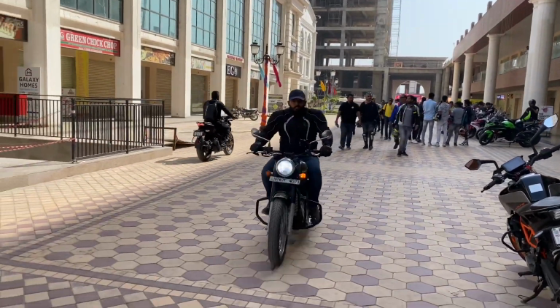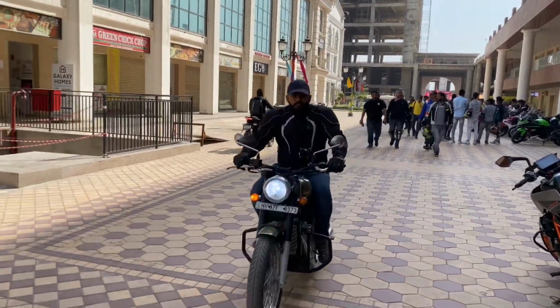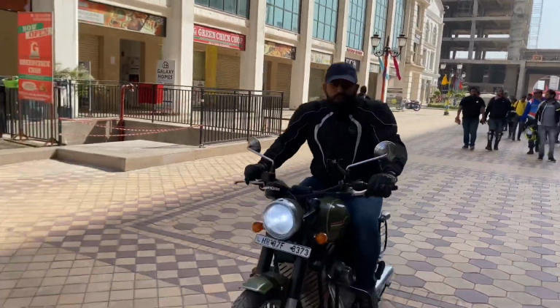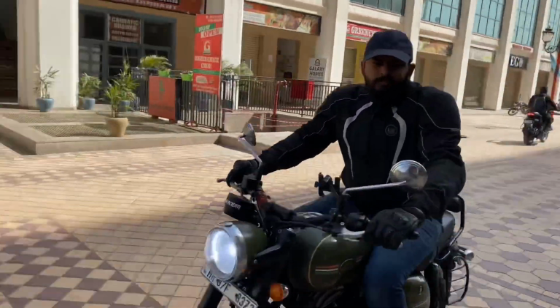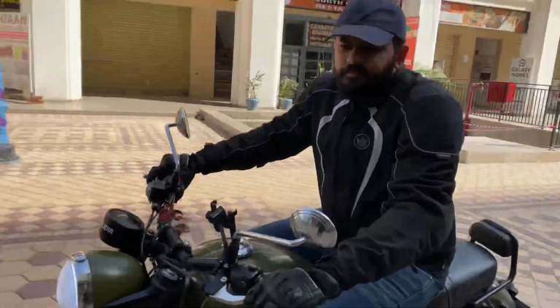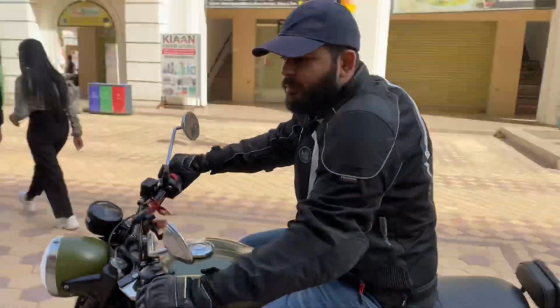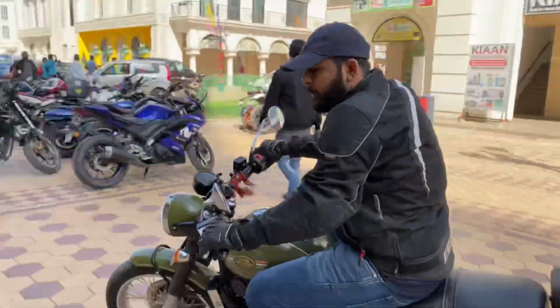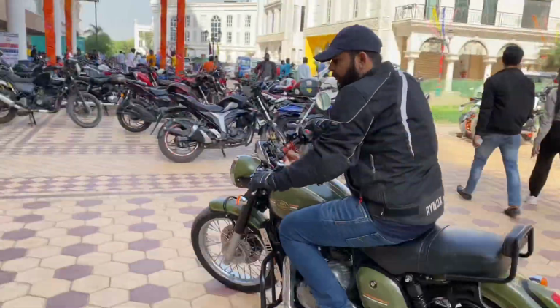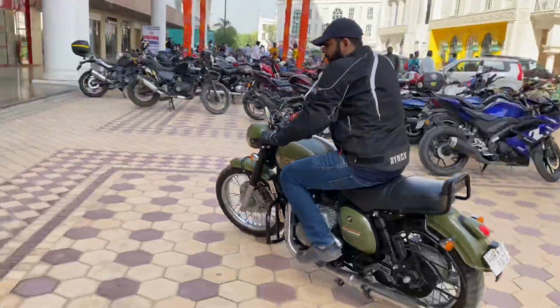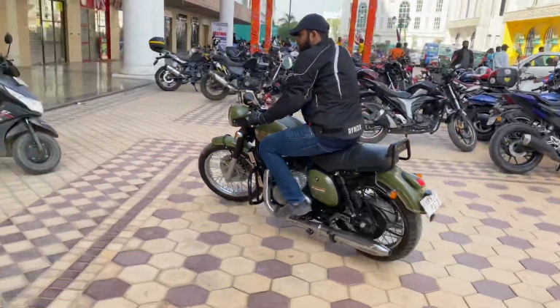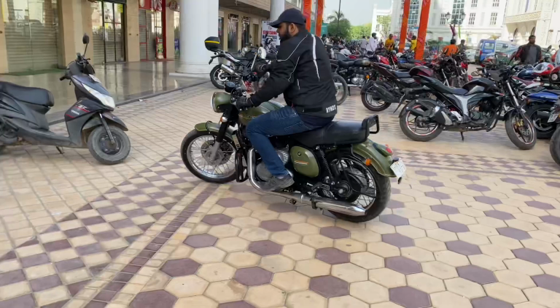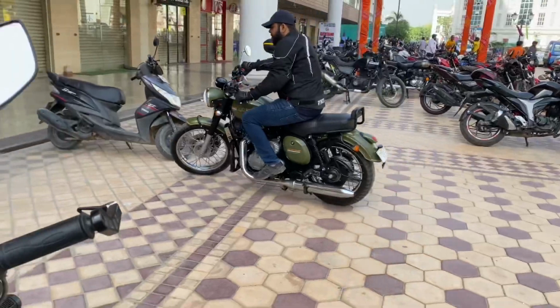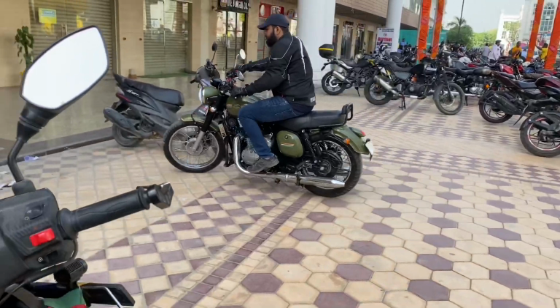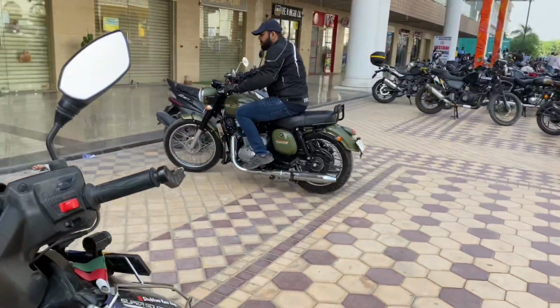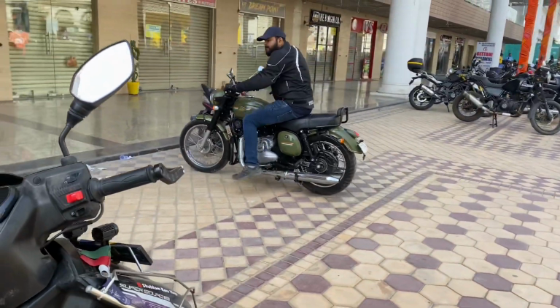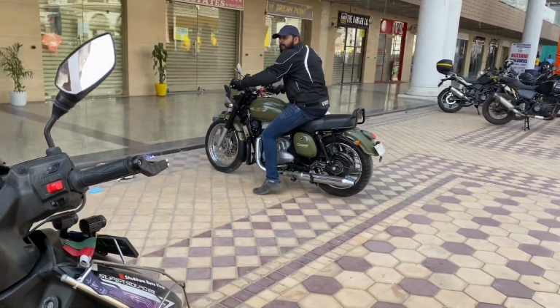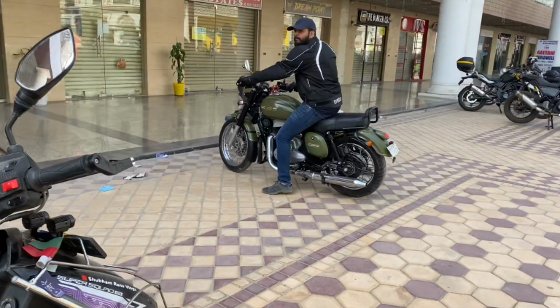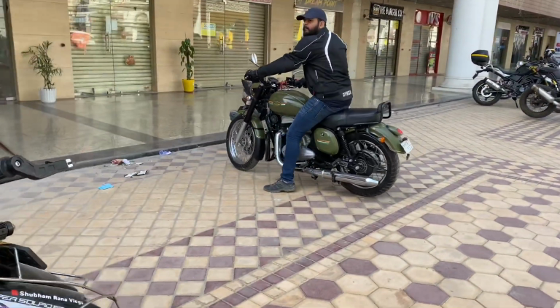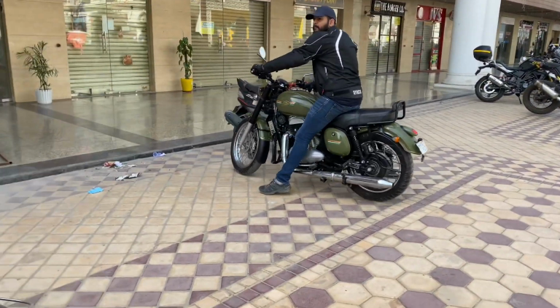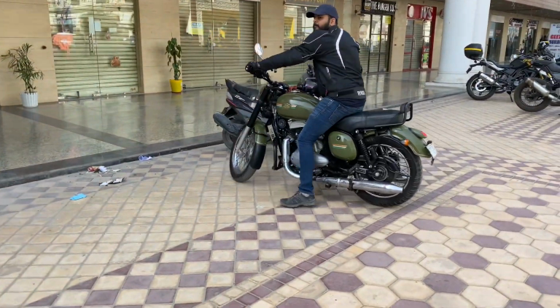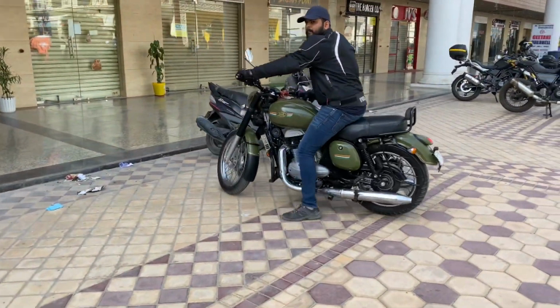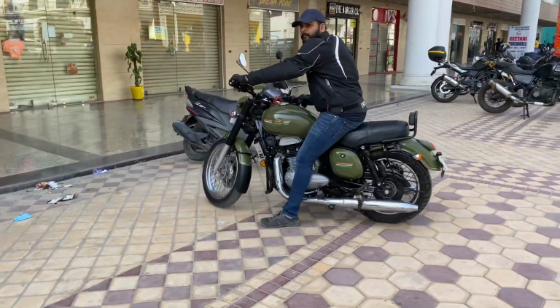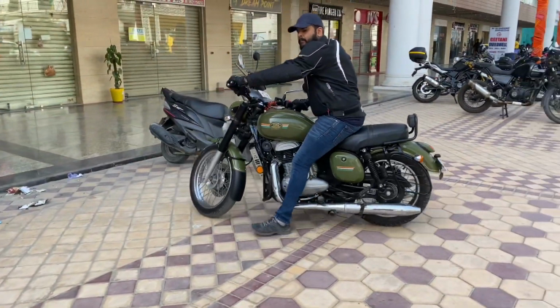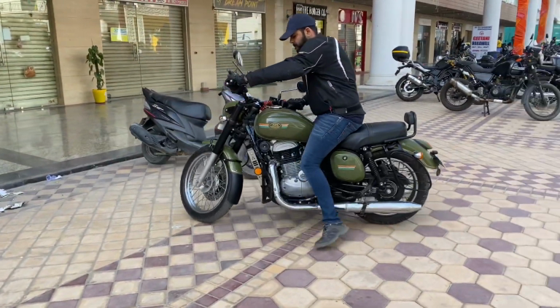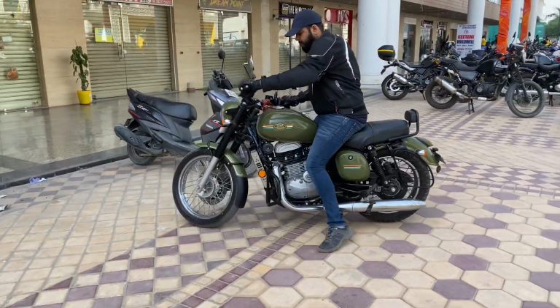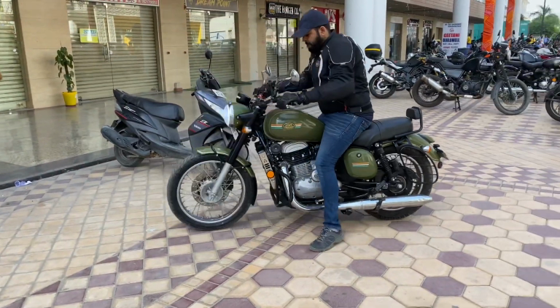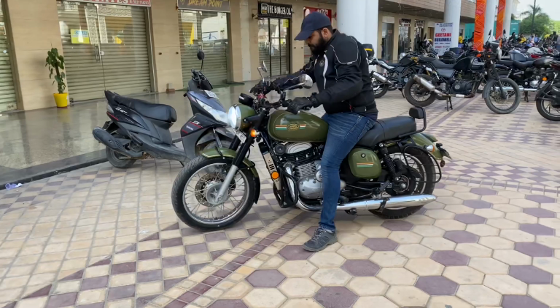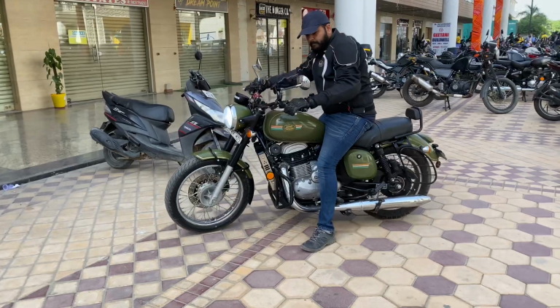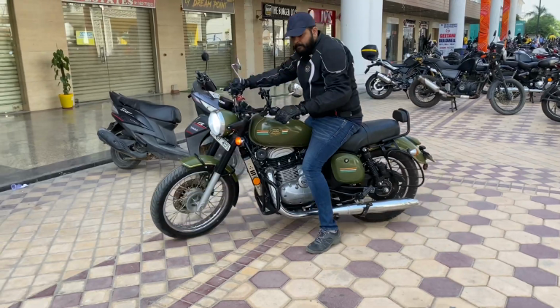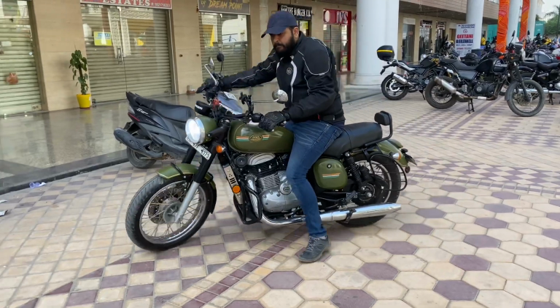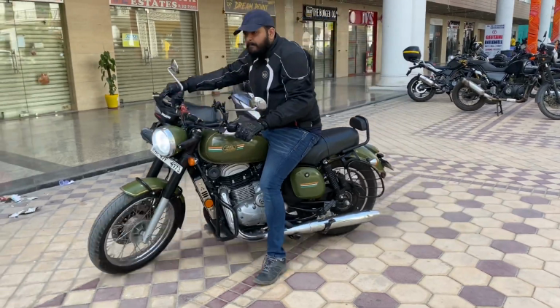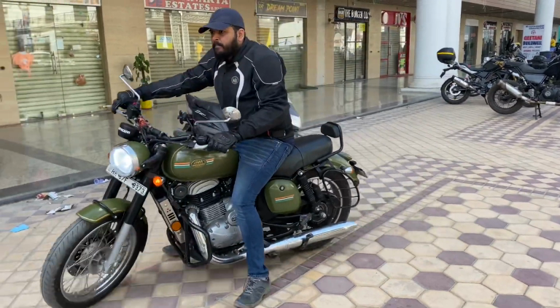If you want a review of the engine, I feel it is quite refined. After this complete review, I will also let you listen to the exhaust sound.